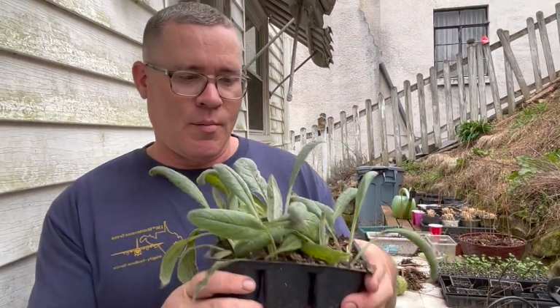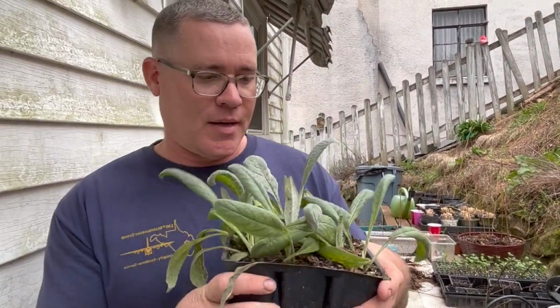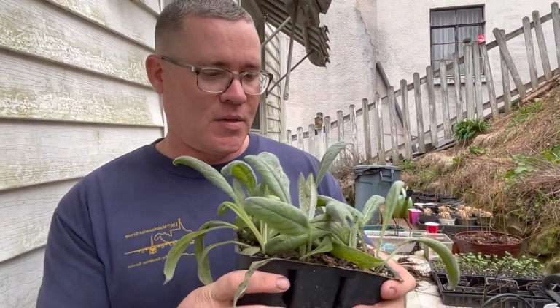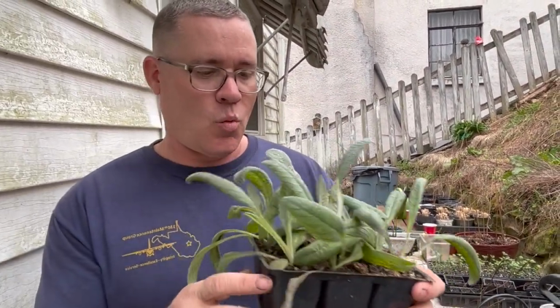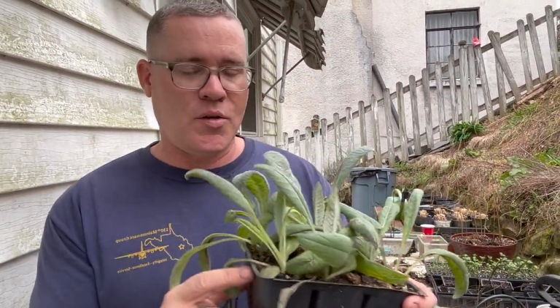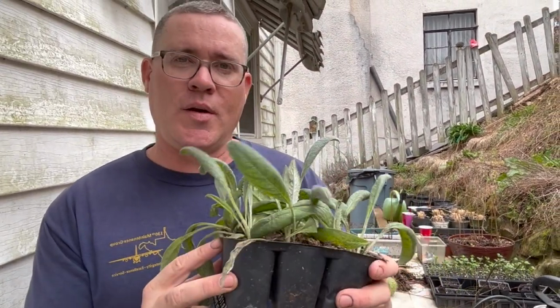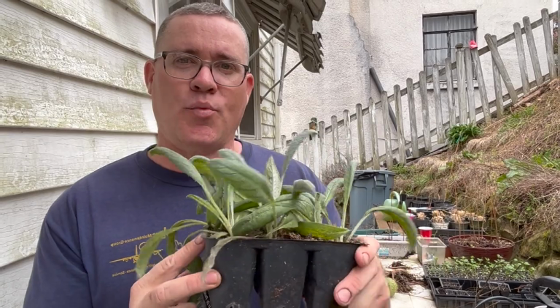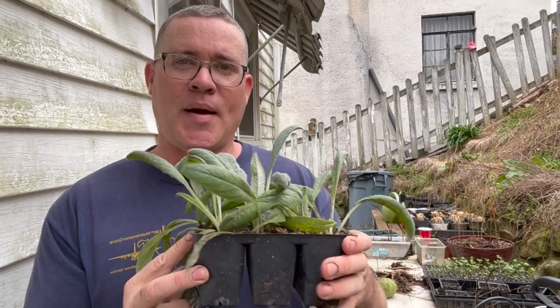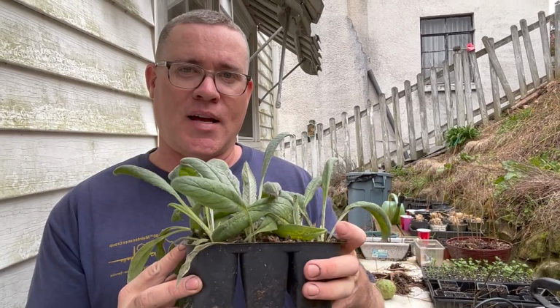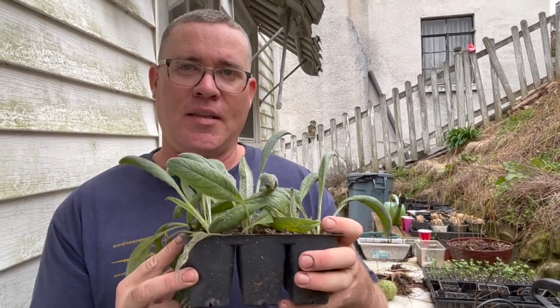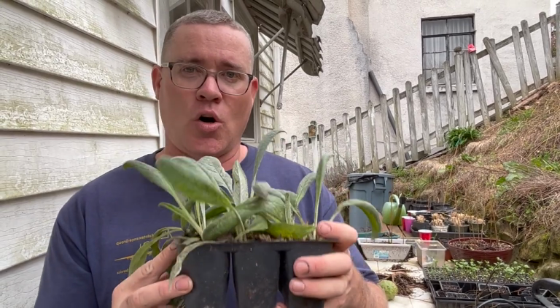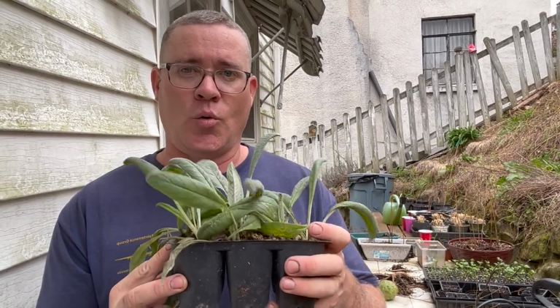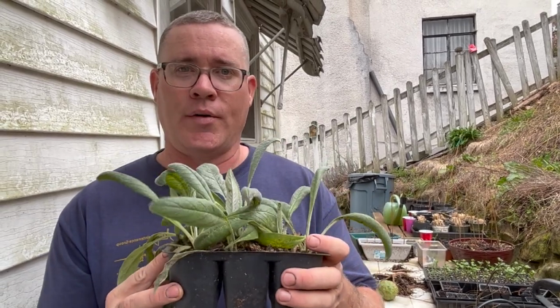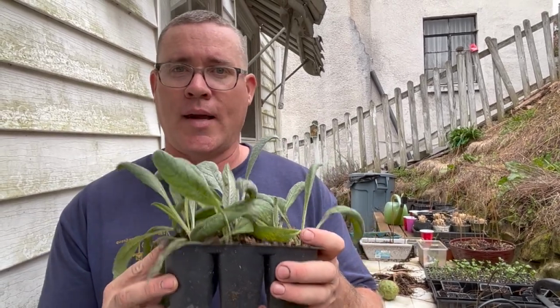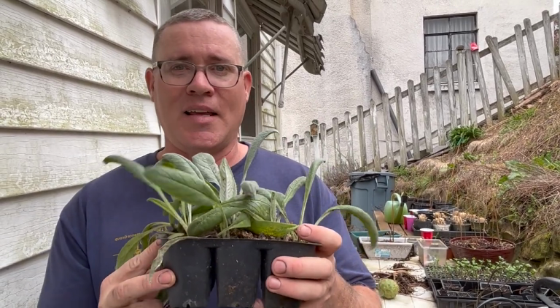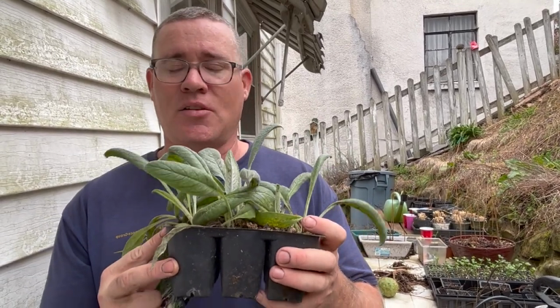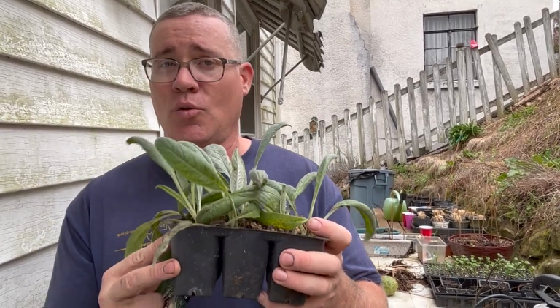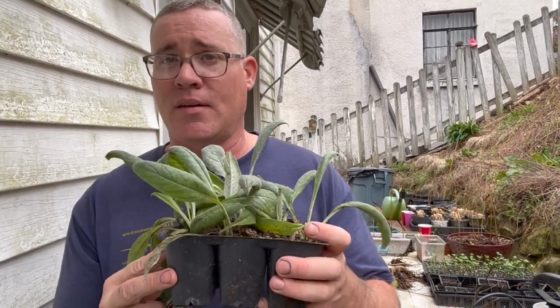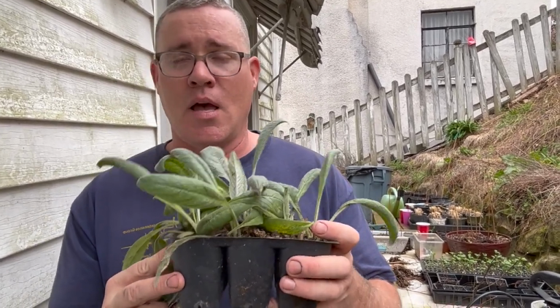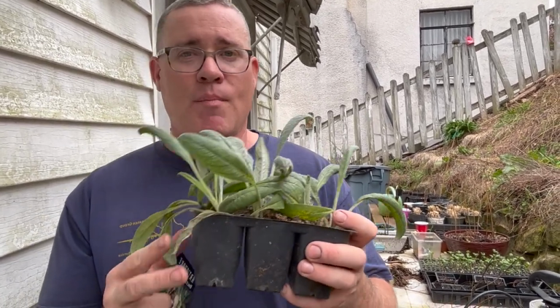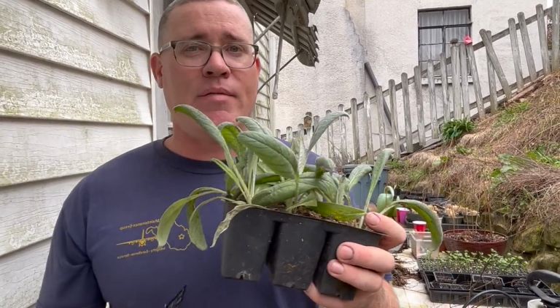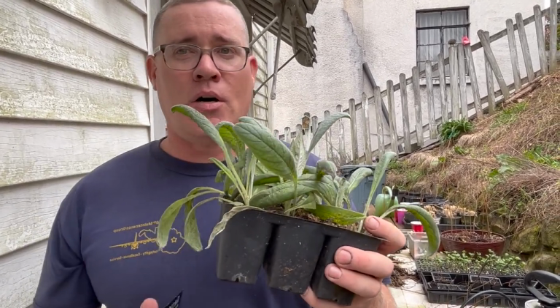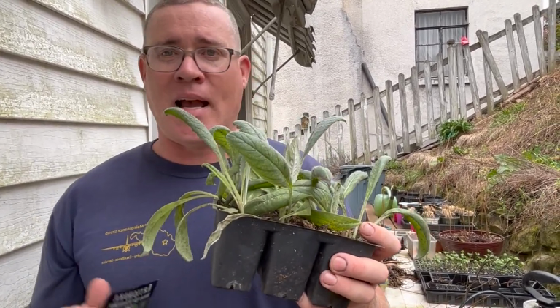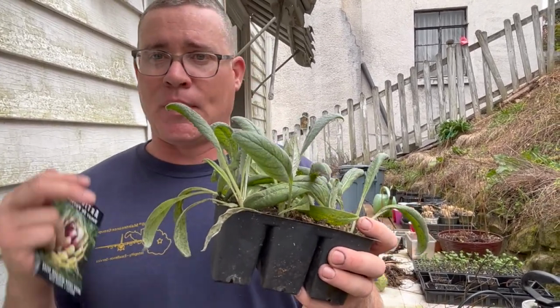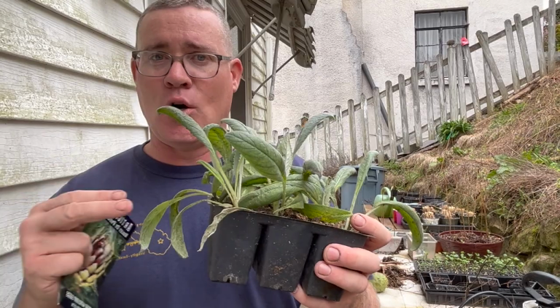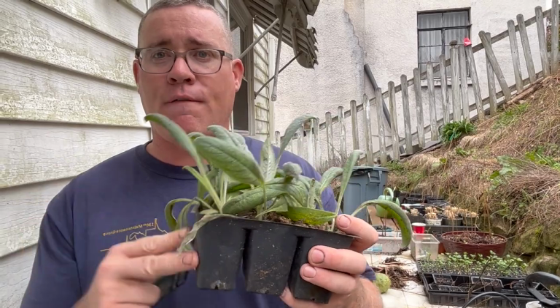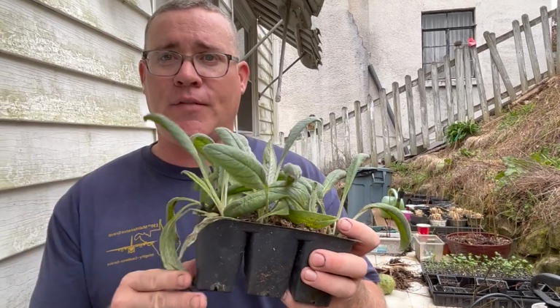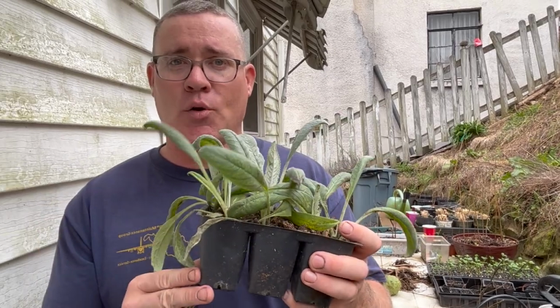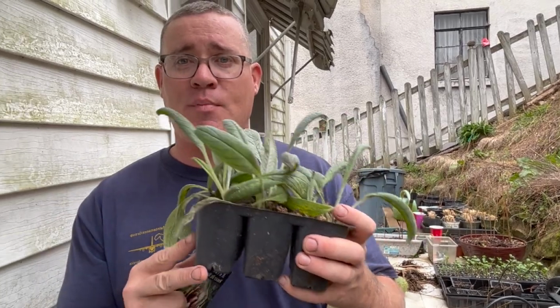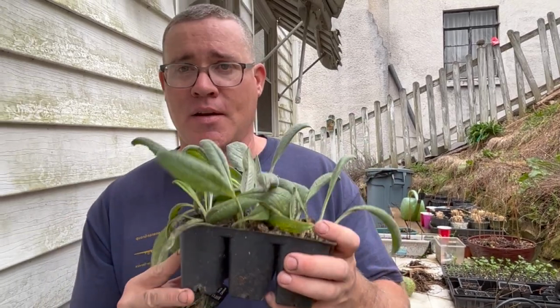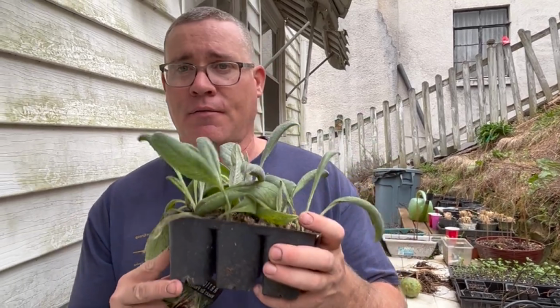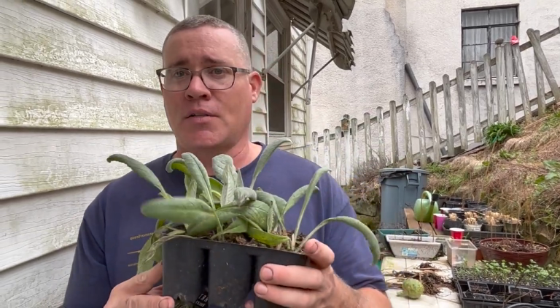What you do is bring them outside in the cold weather. They need at least two weeks, maybe even longer, at below 50 degrees, but not frosting.